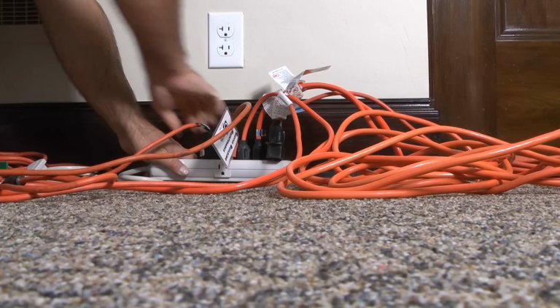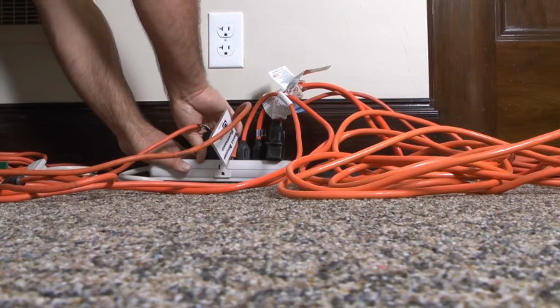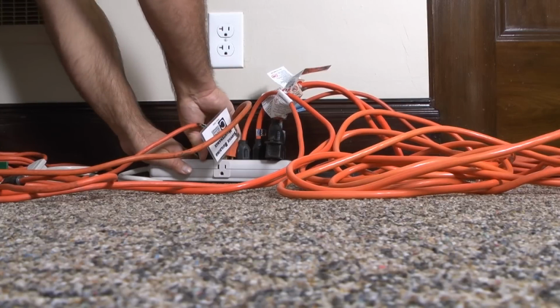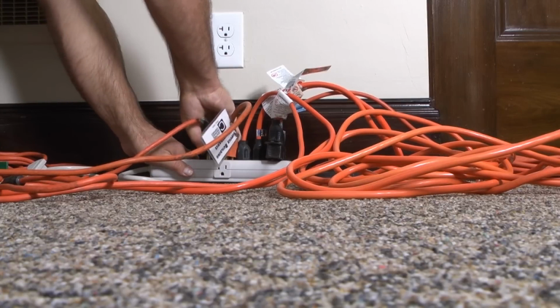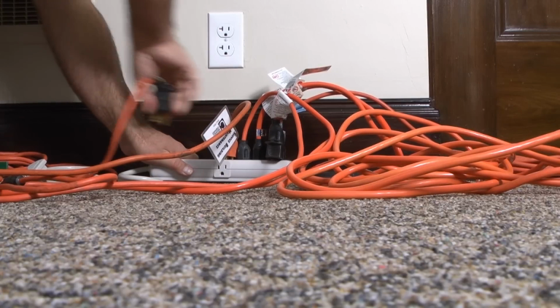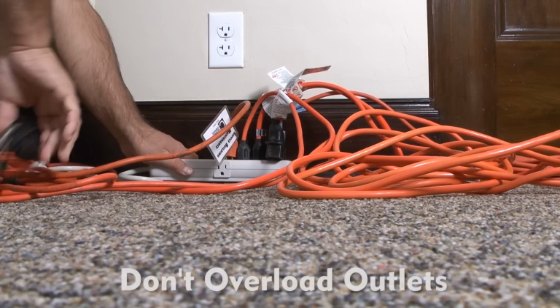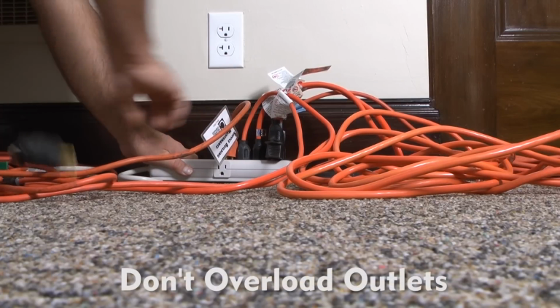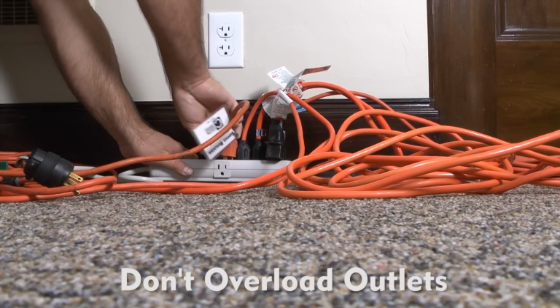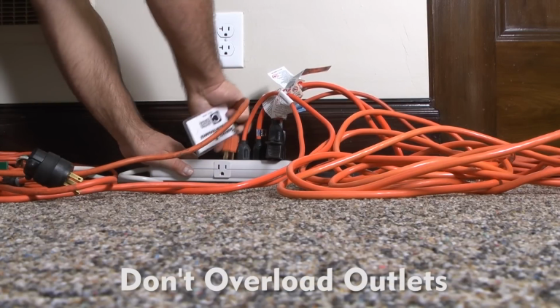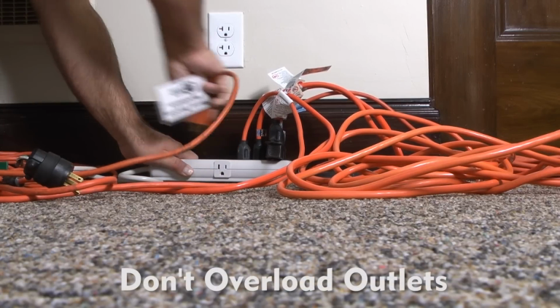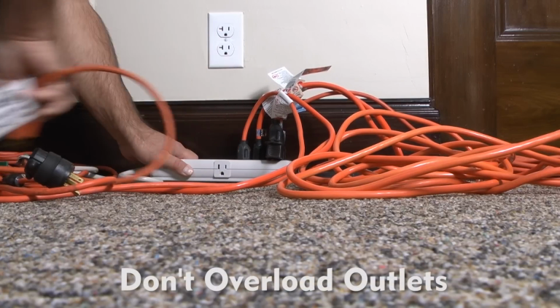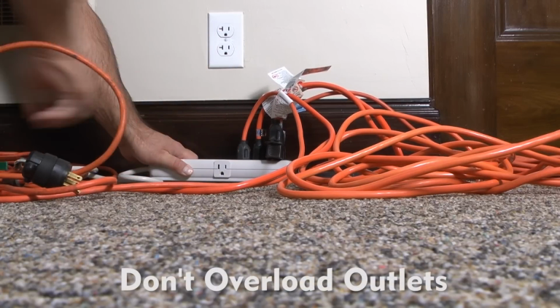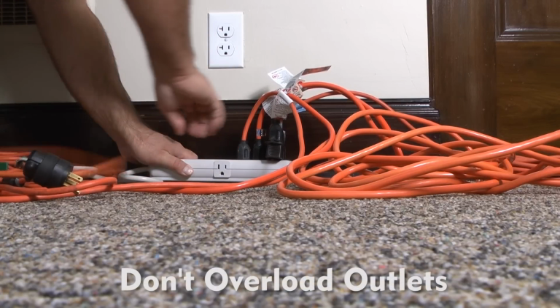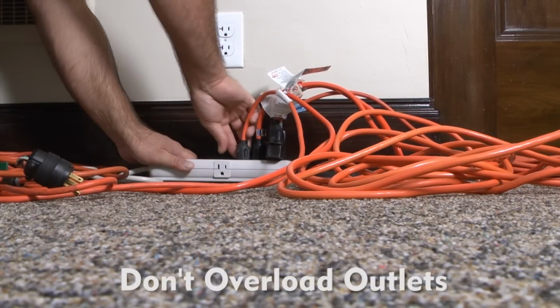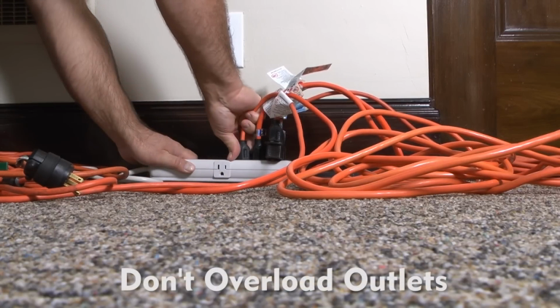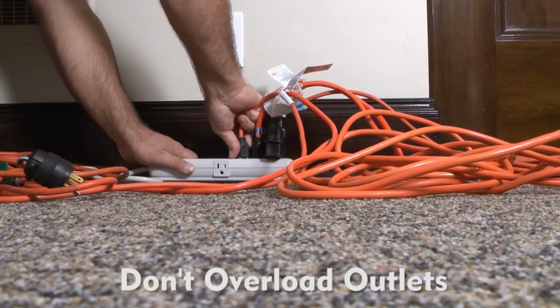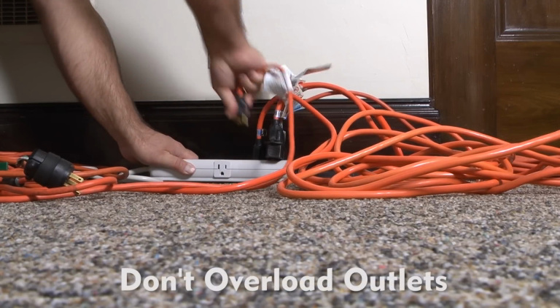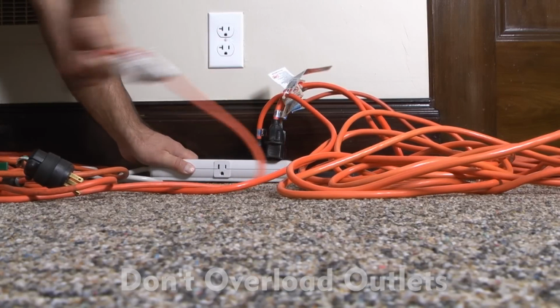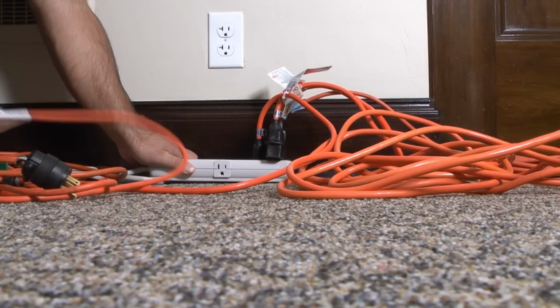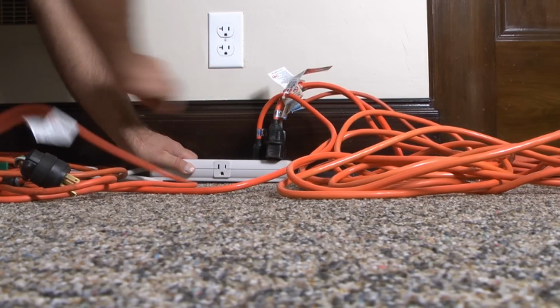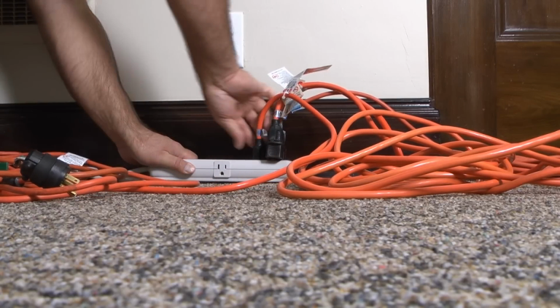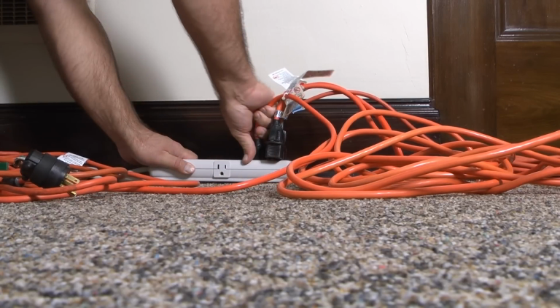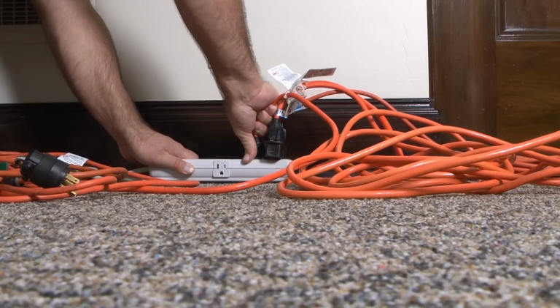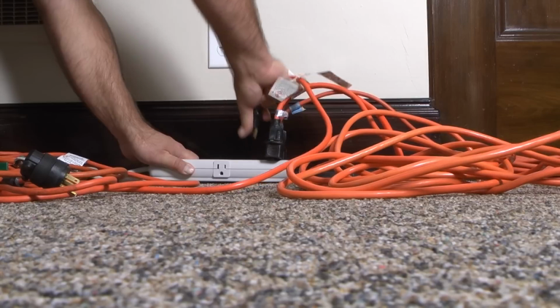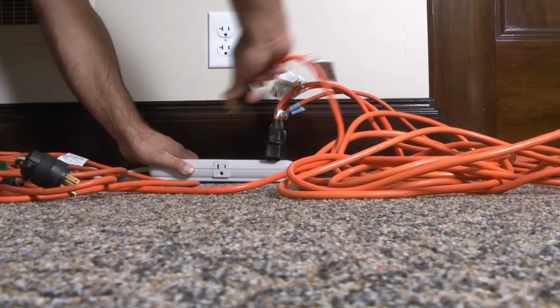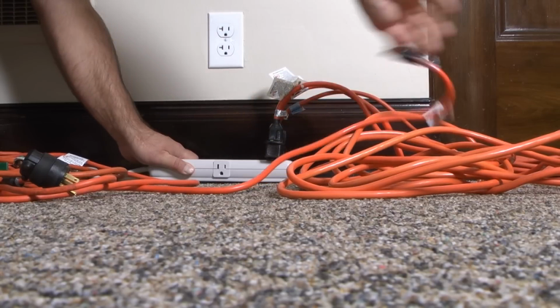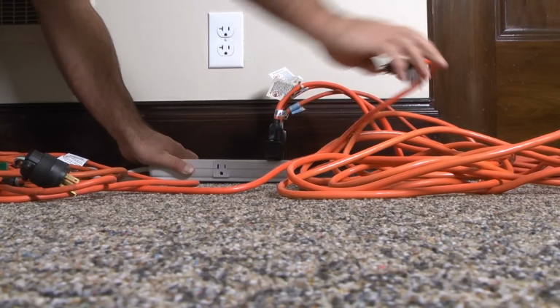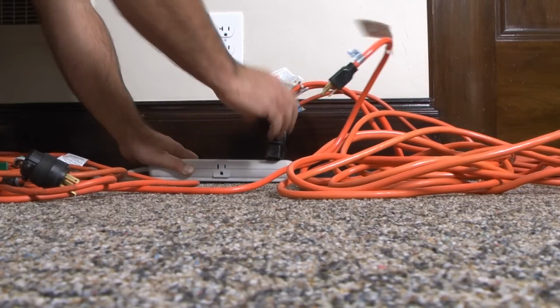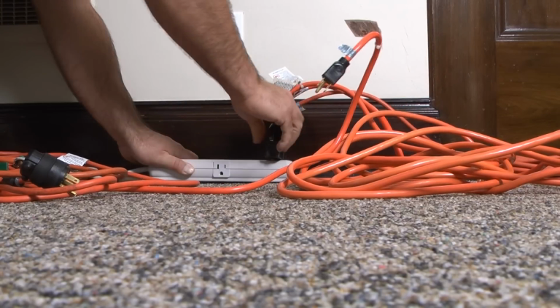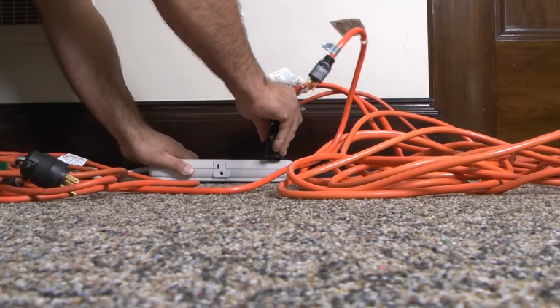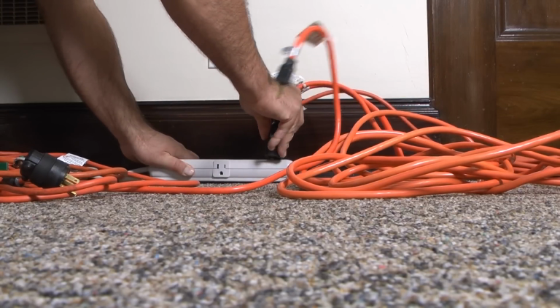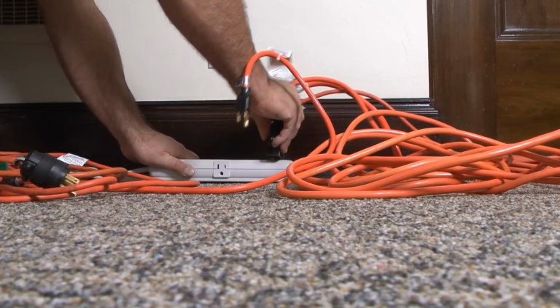Don't overload electrical outlets and limit the use of extension cords. Make sure it's the proper size, as some appliances or equipment require heavy-duty cords.